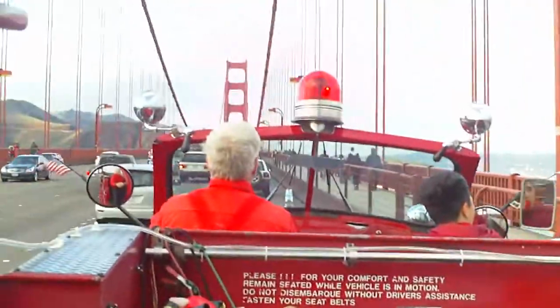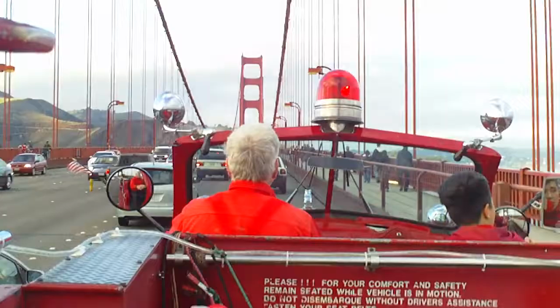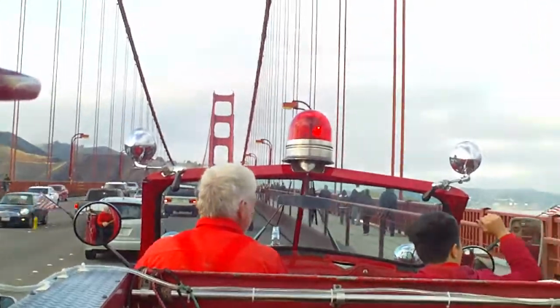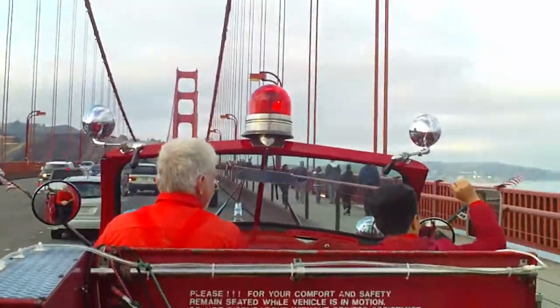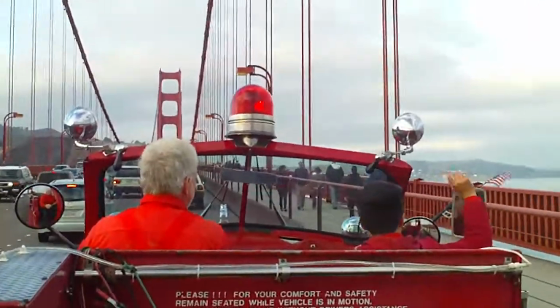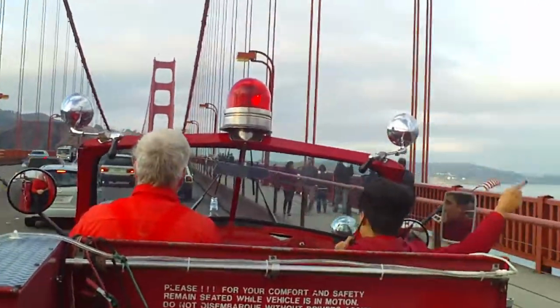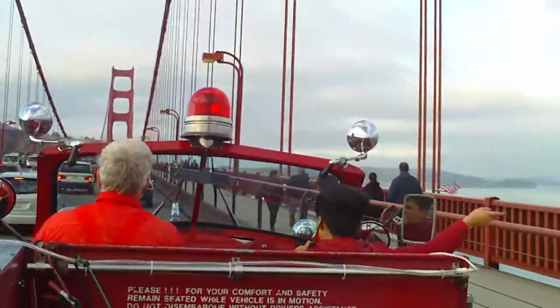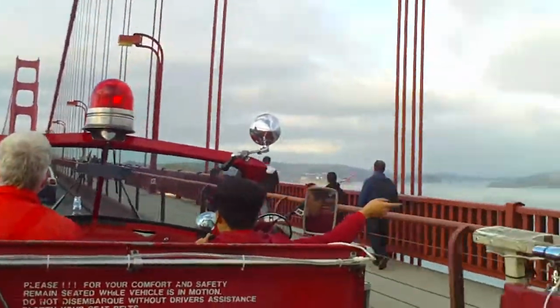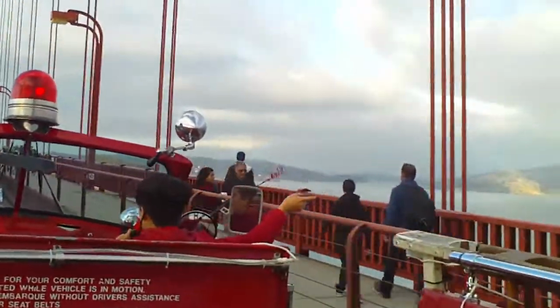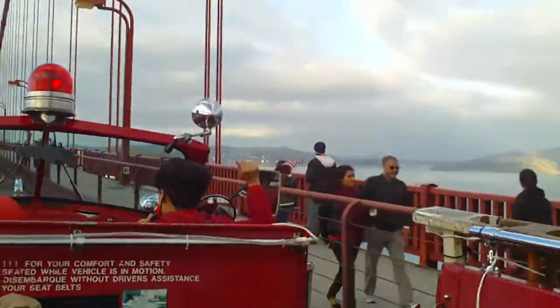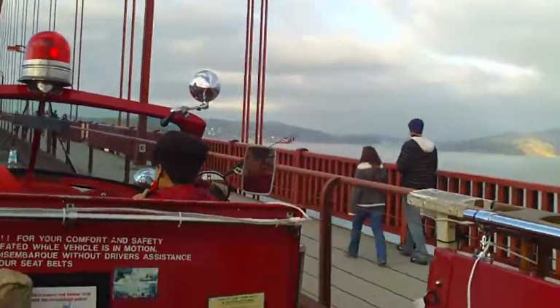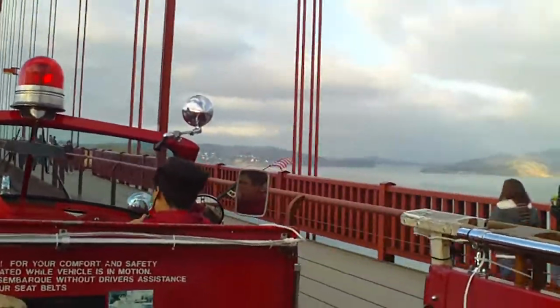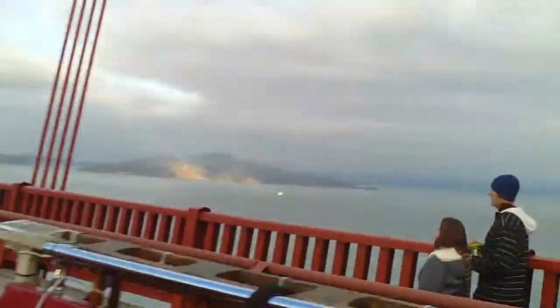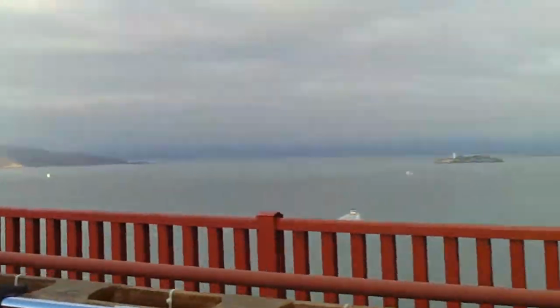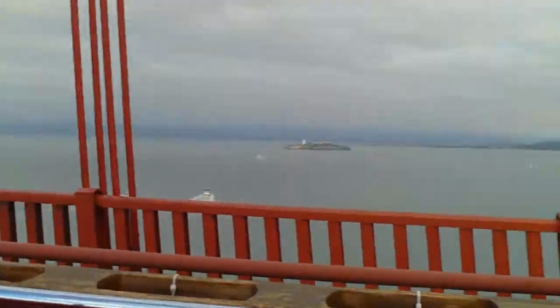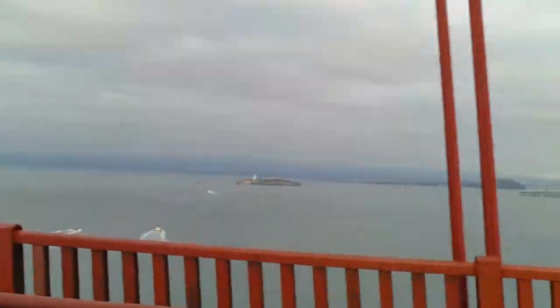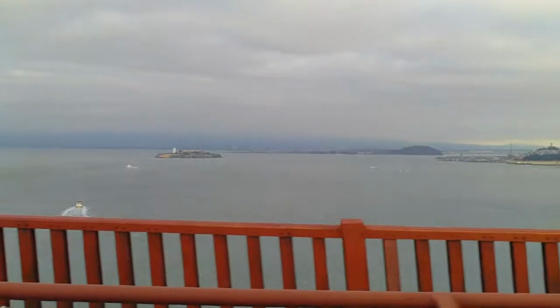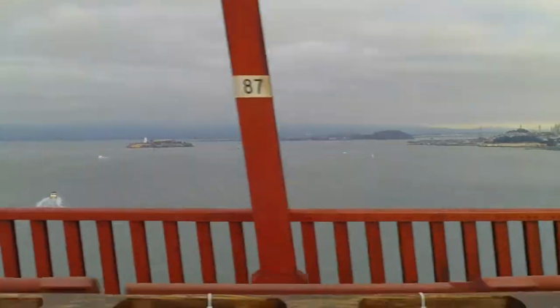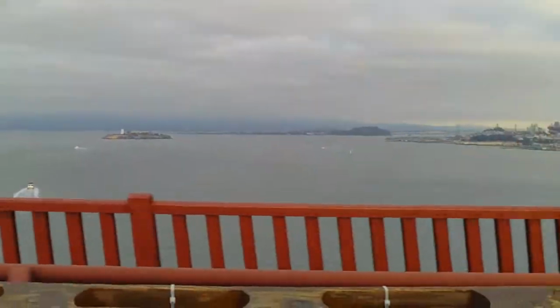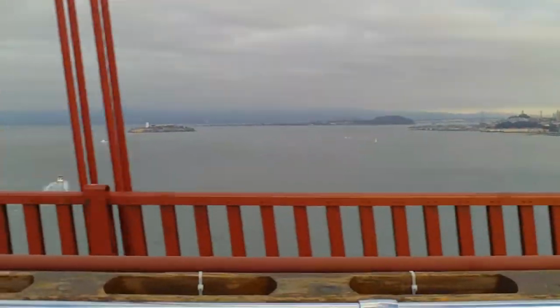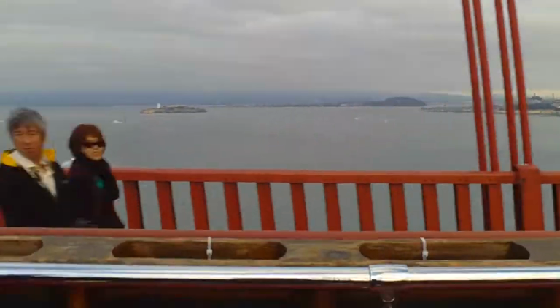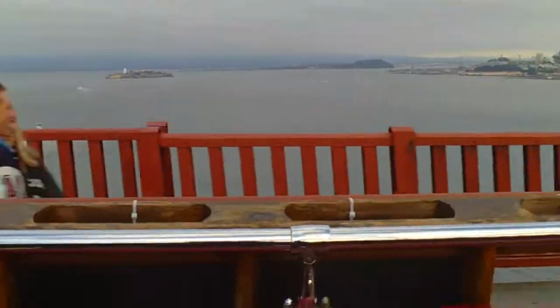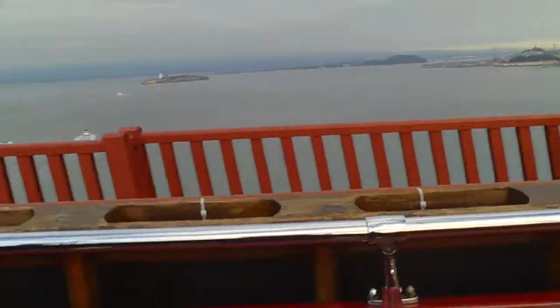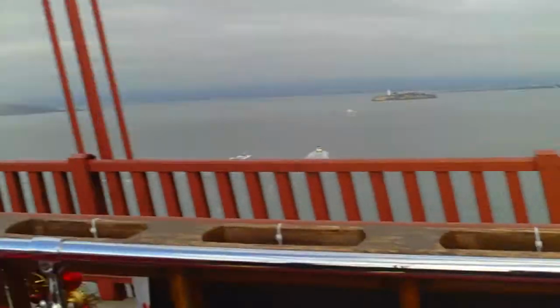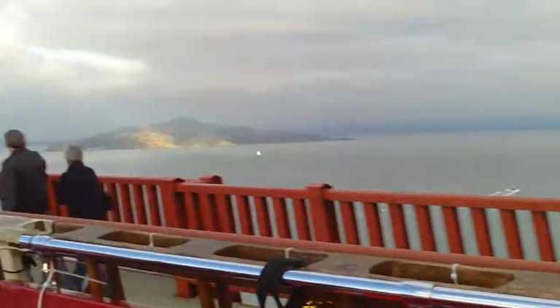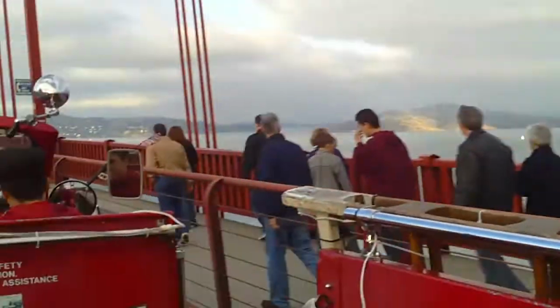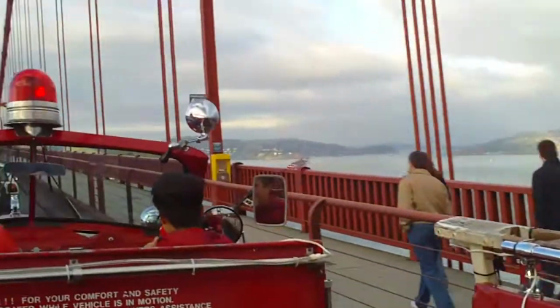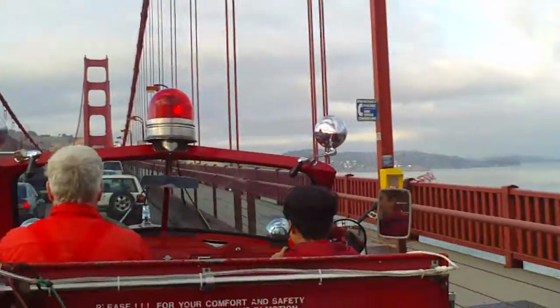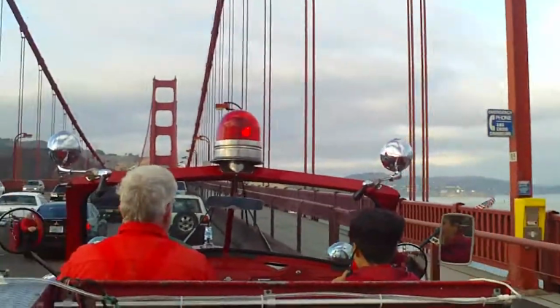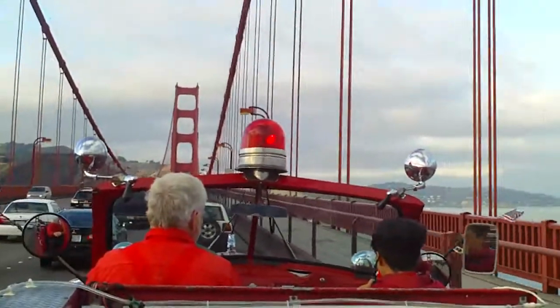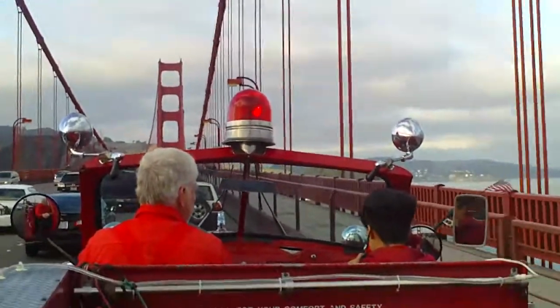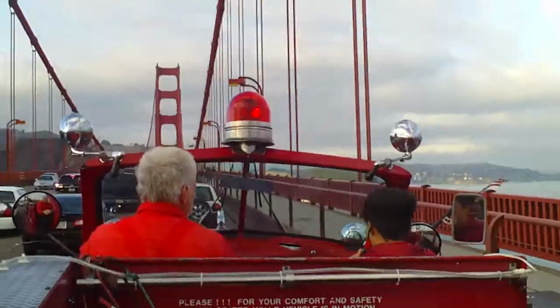Also off to my right, we can see the other bridge in the bay — the San Francisco-Oakland Bay Bridge. It's actually two bridges and a cantilever section, and it's 7.3 miles long.